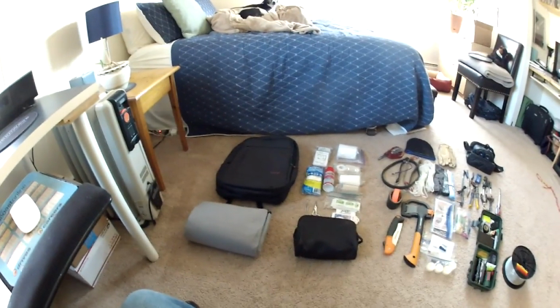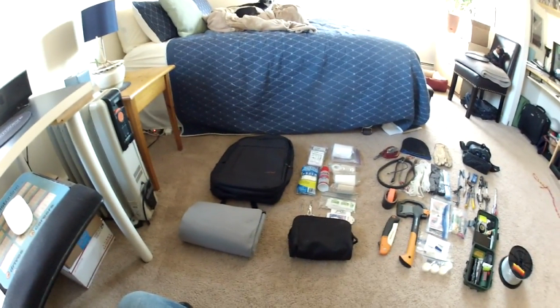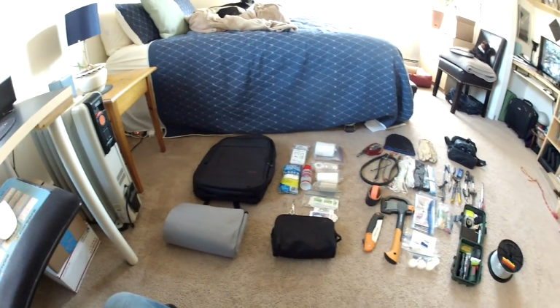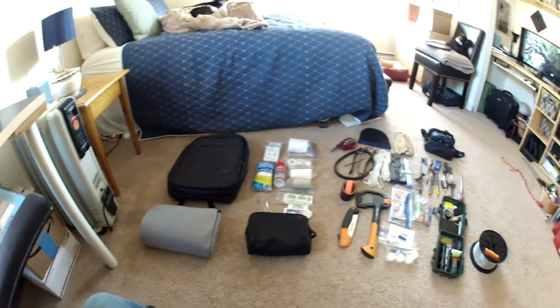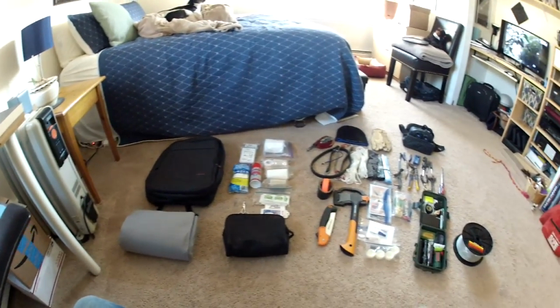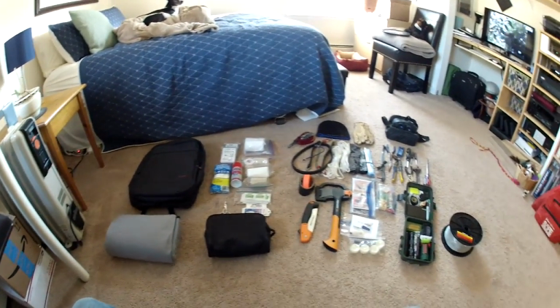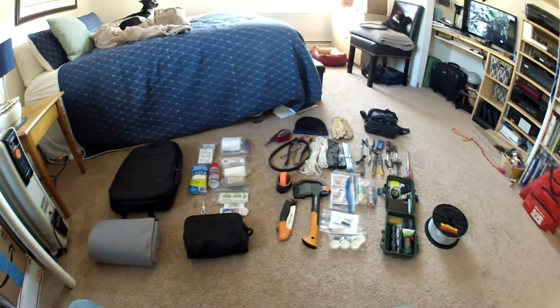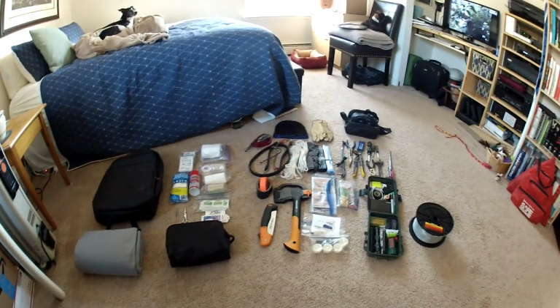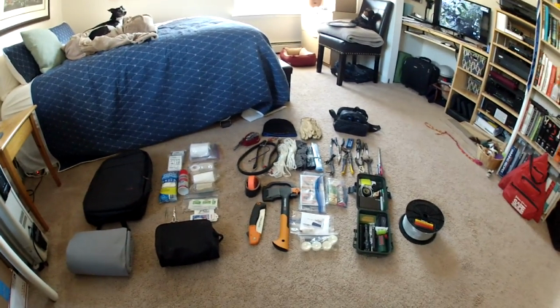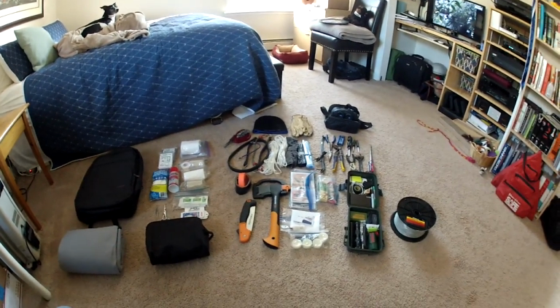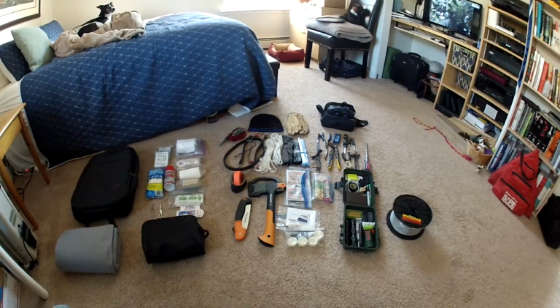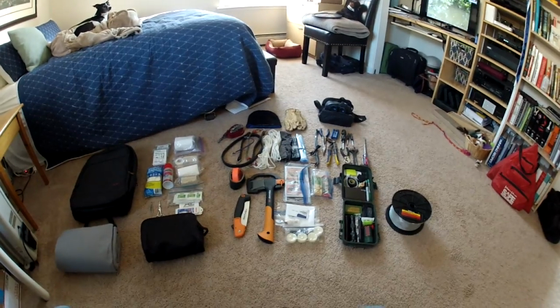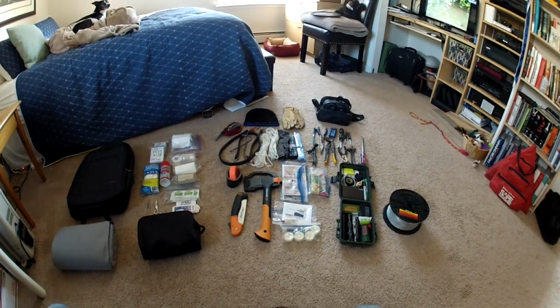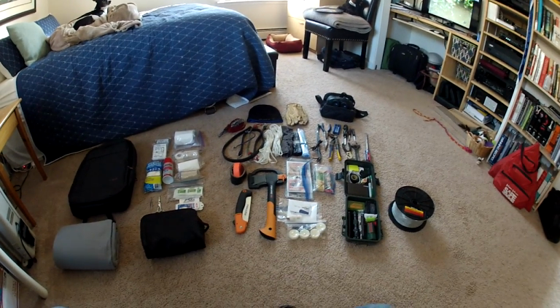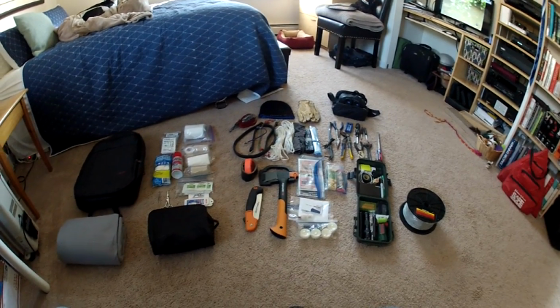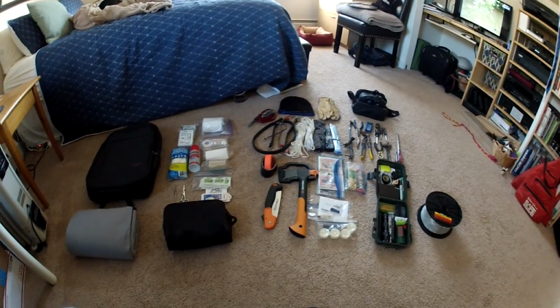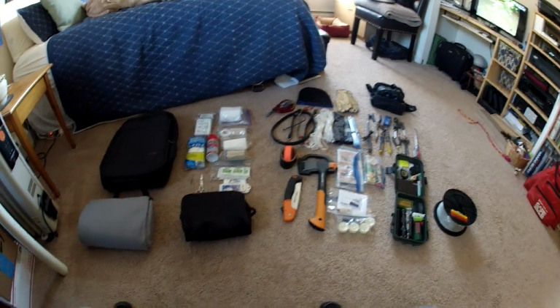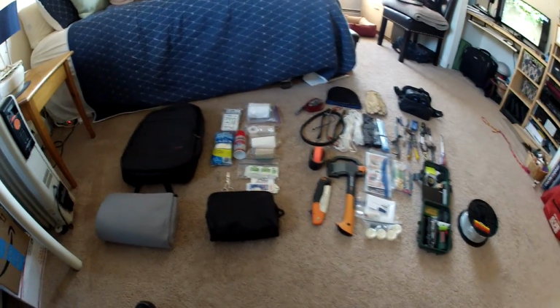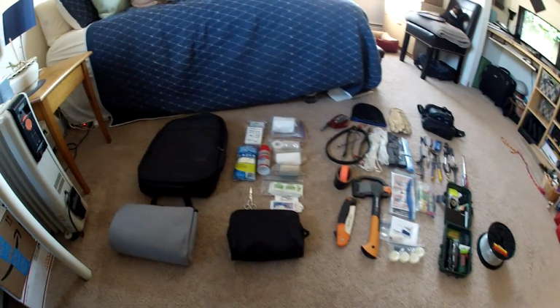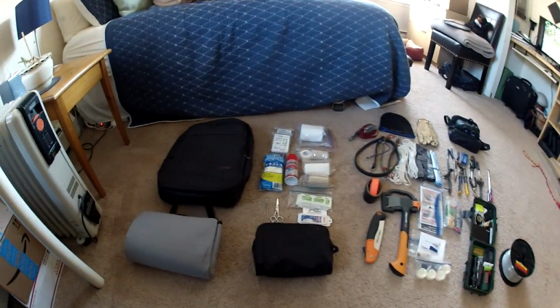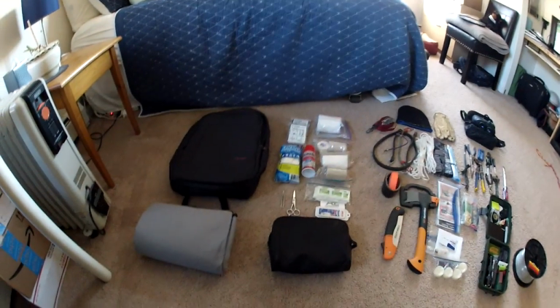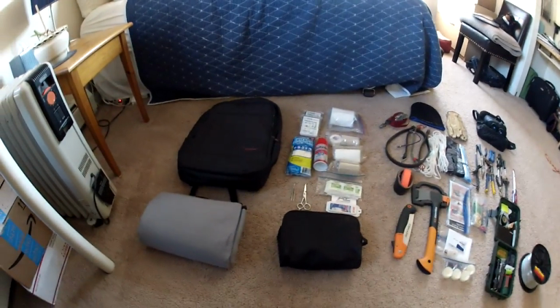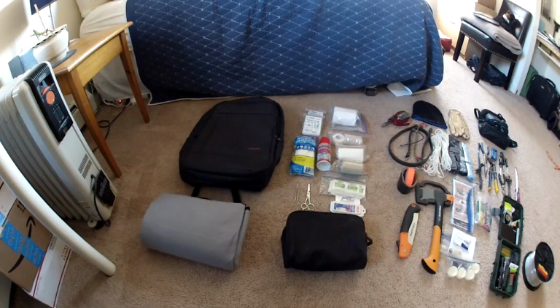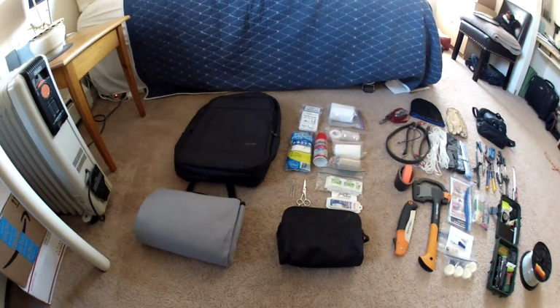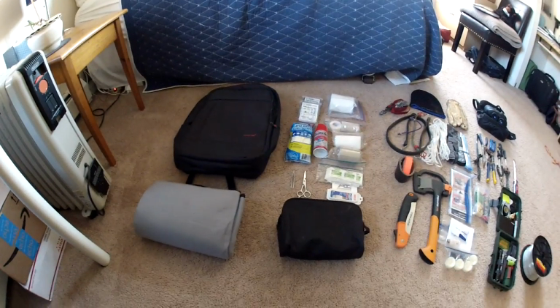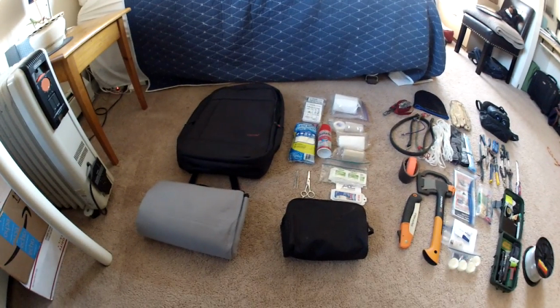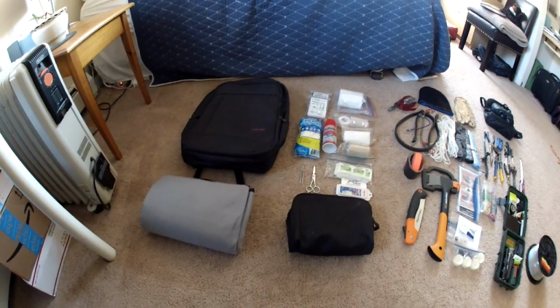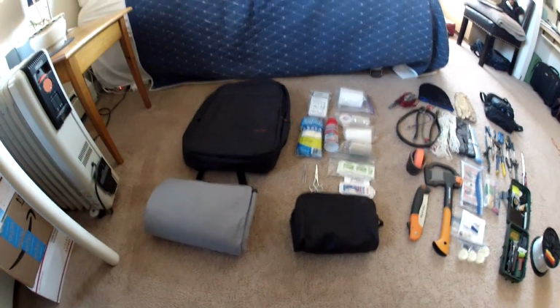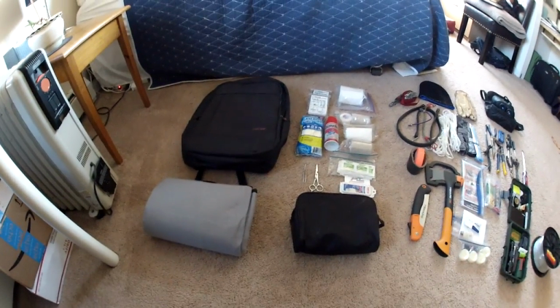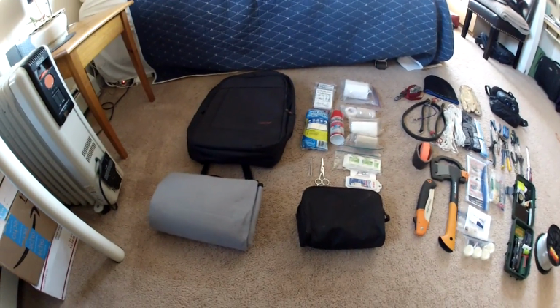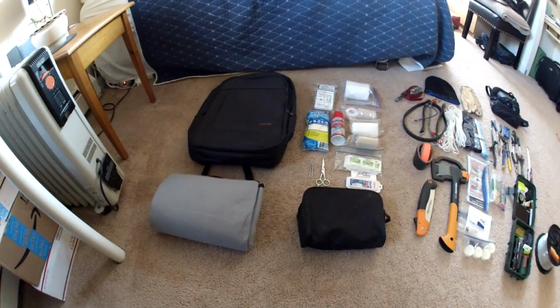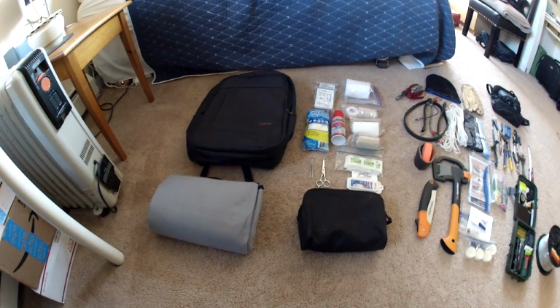All right, so I figured I would do a quick little tour of the gear that I keep in my snowmobile. I do a lot of backcountry riding alone, so I figured better be safe than sorry. Got a new backpack this year on Amazon.